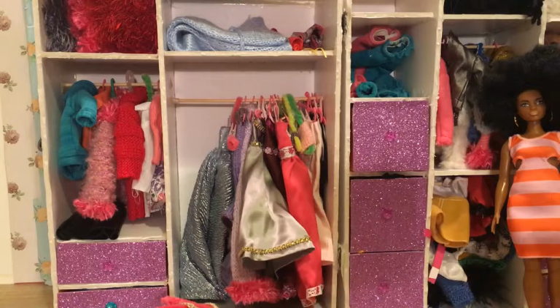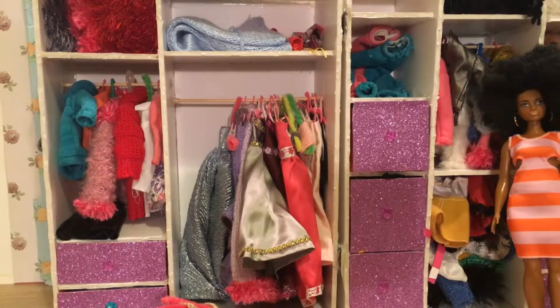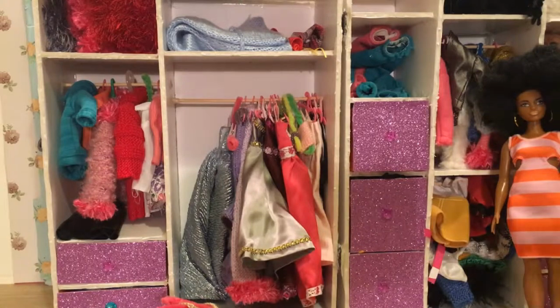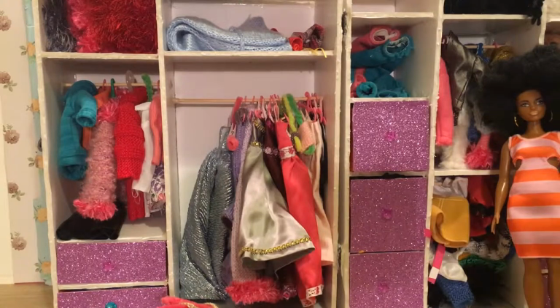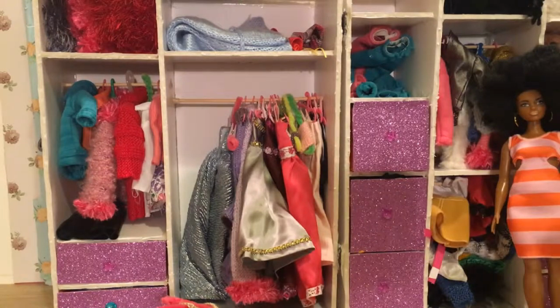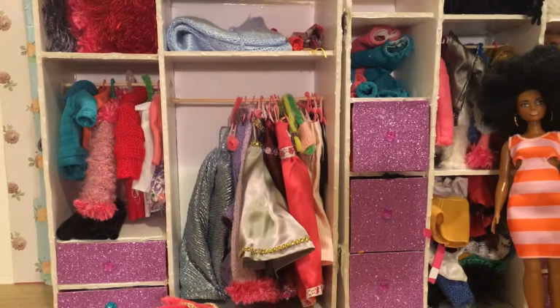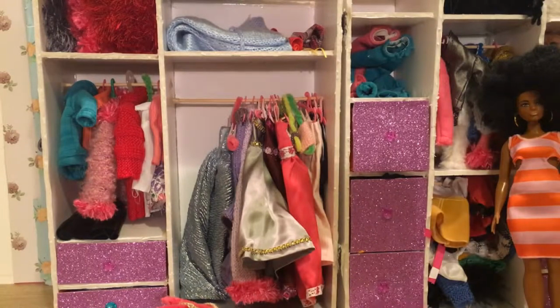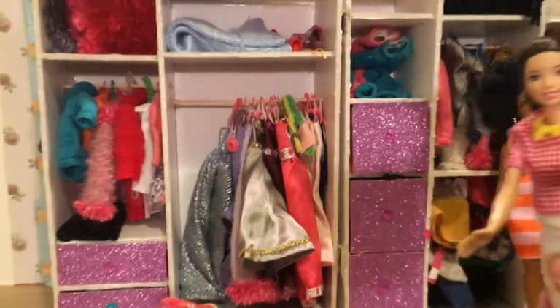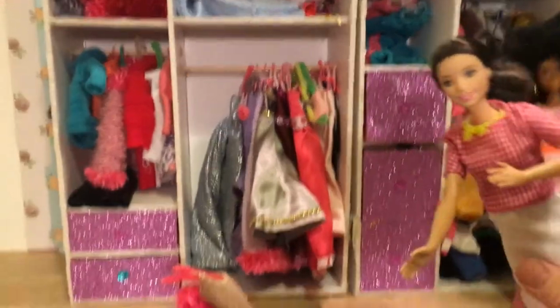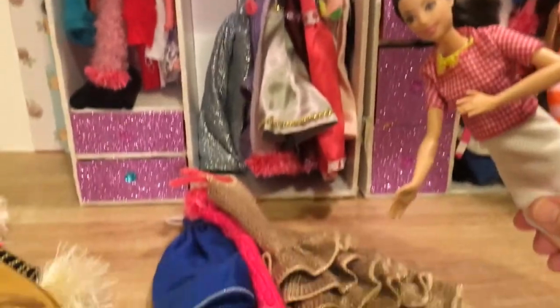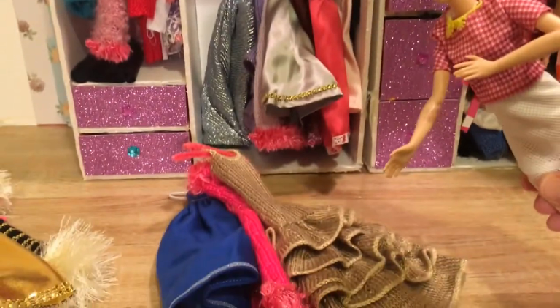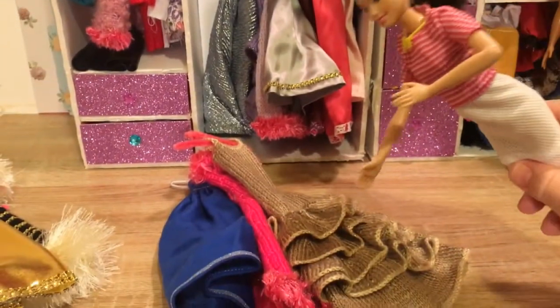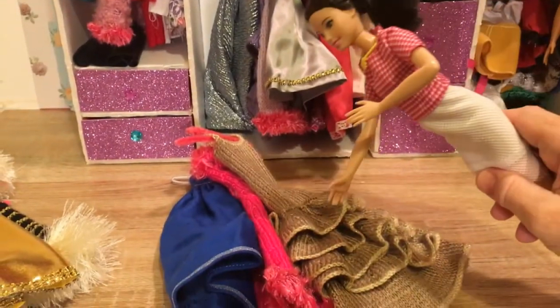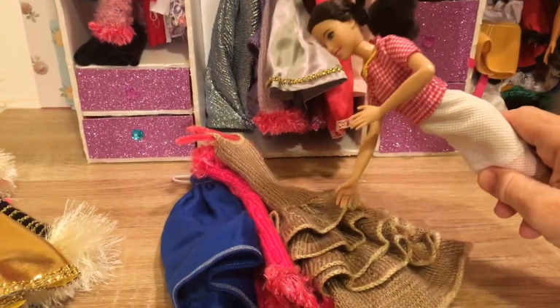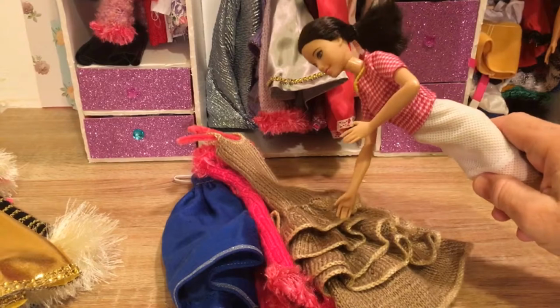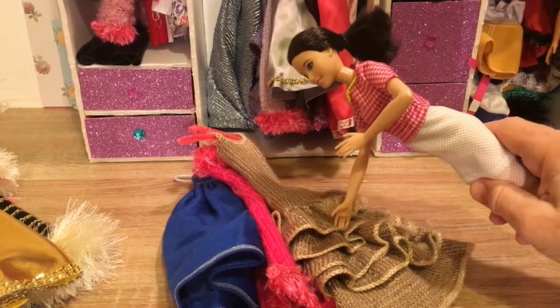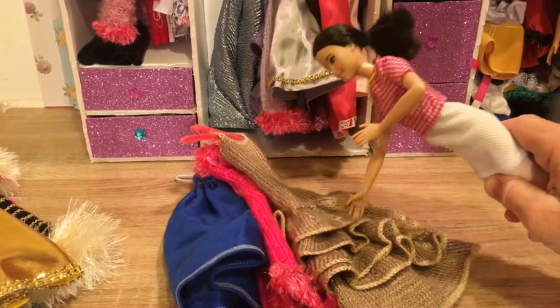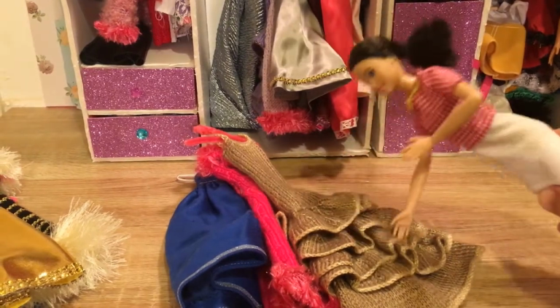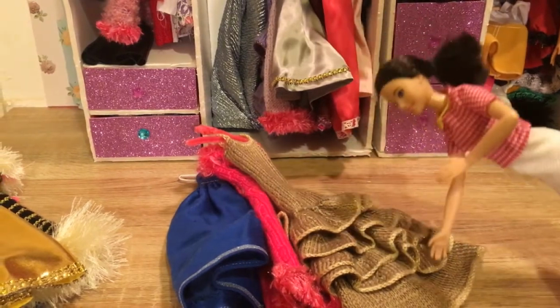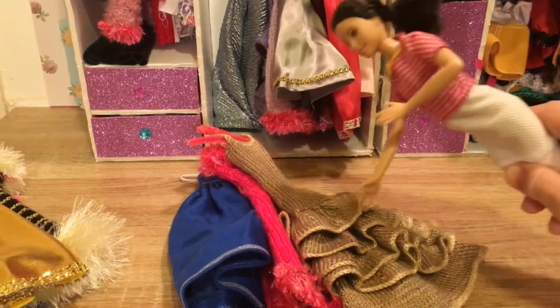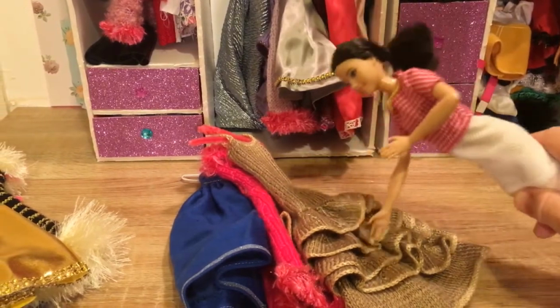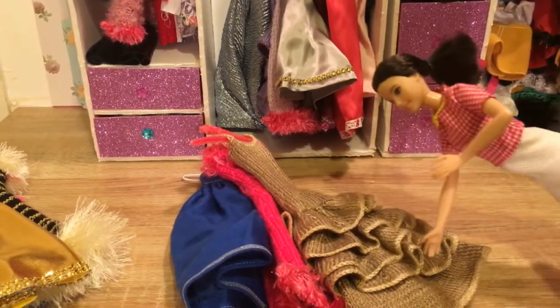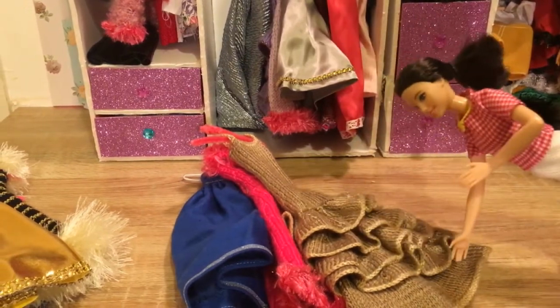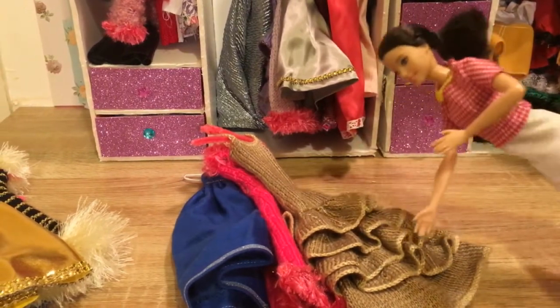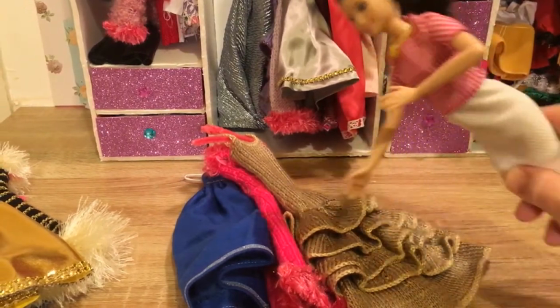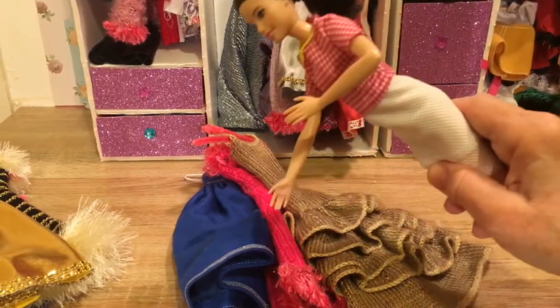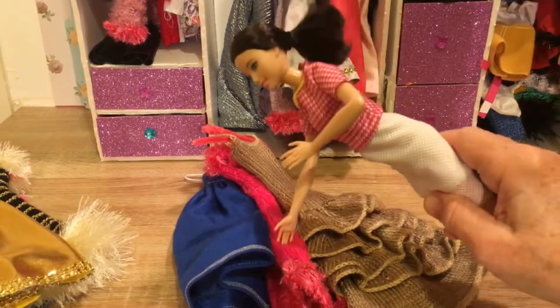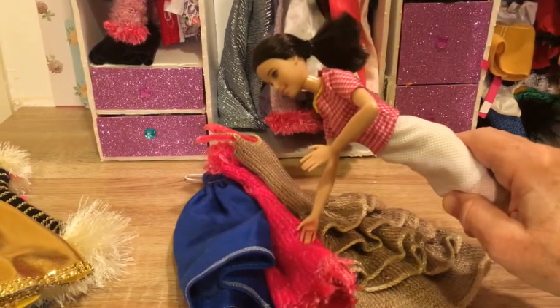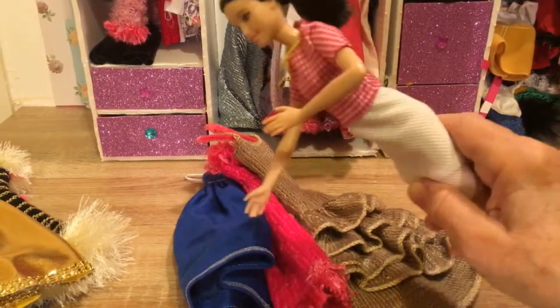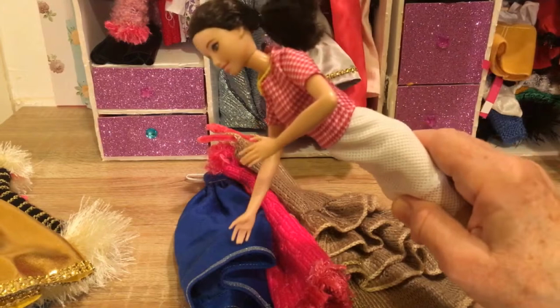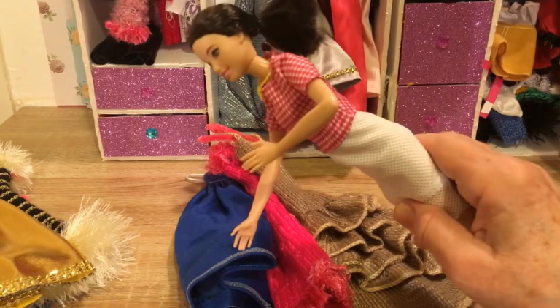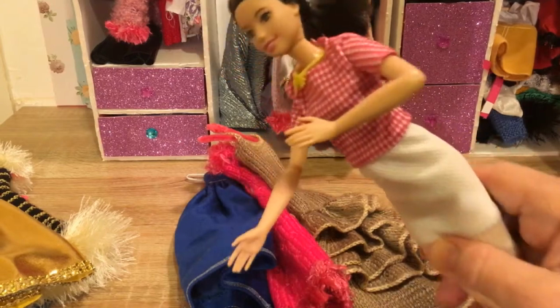Well, tall Barbie, which one is it going to be? You've got three really nice gowns to choose from: the one with all the Spanish ruffles, the pink one, or the blue one?